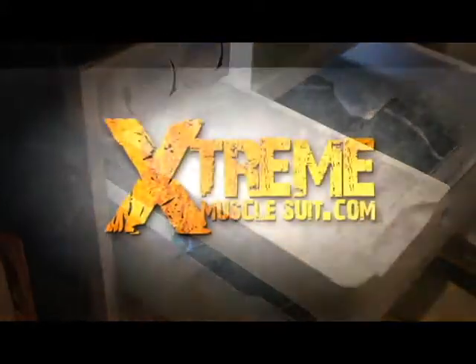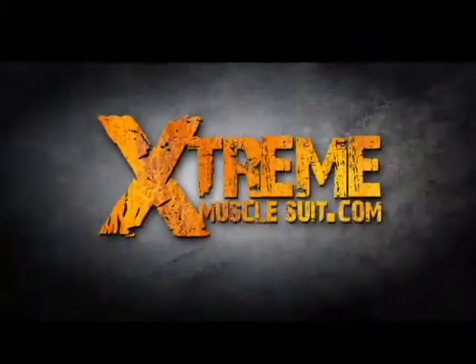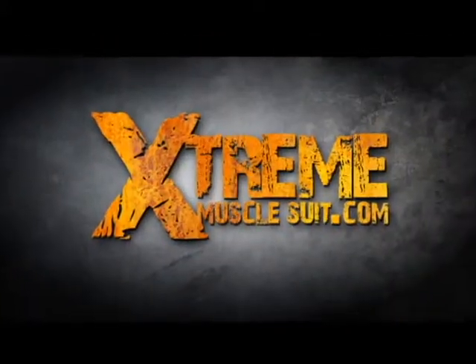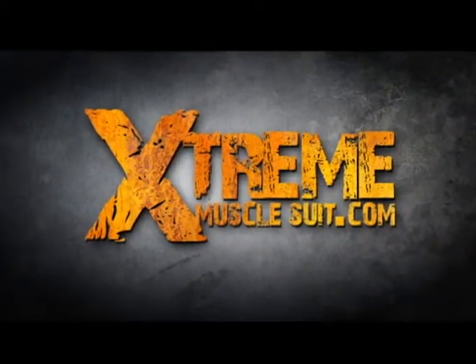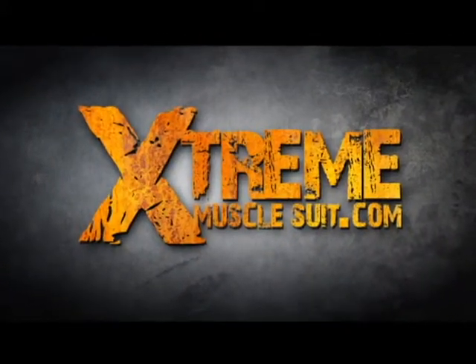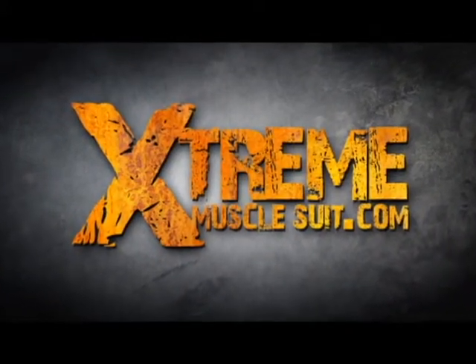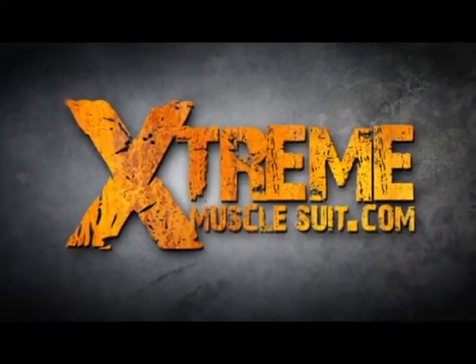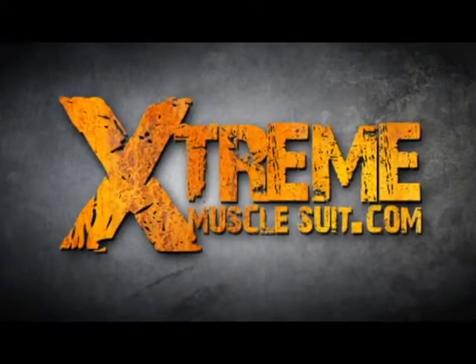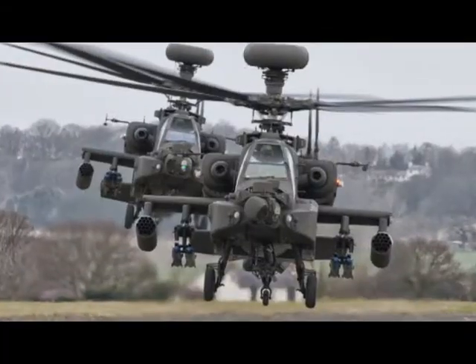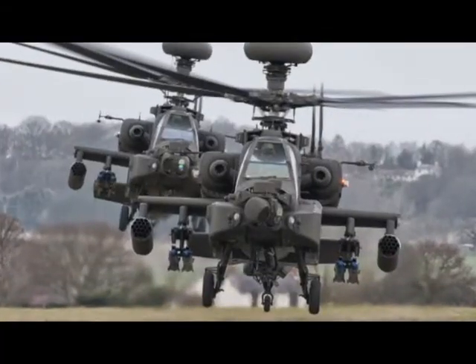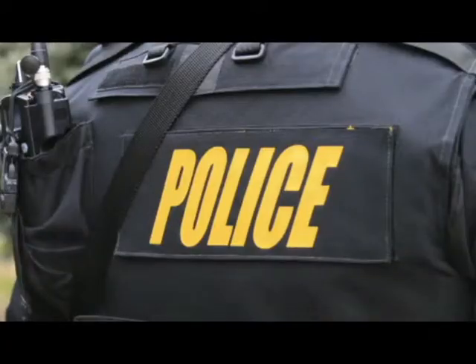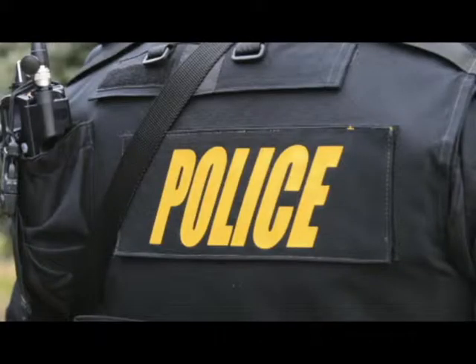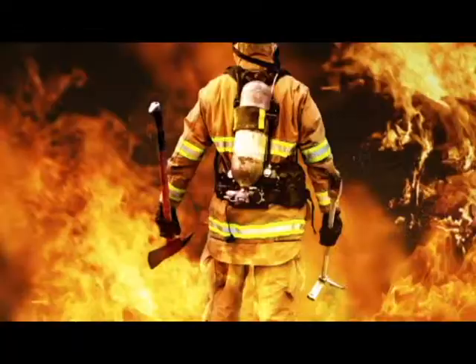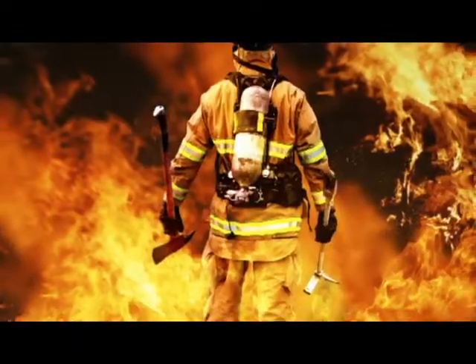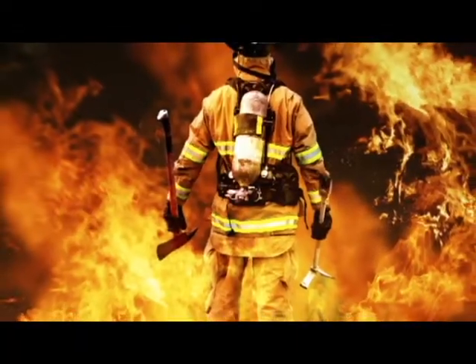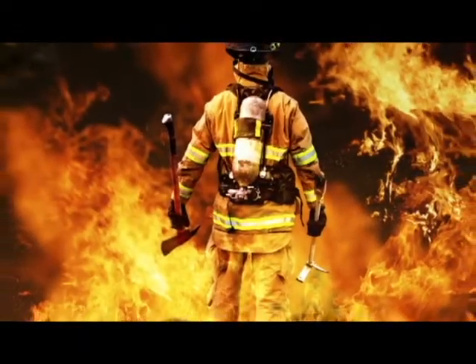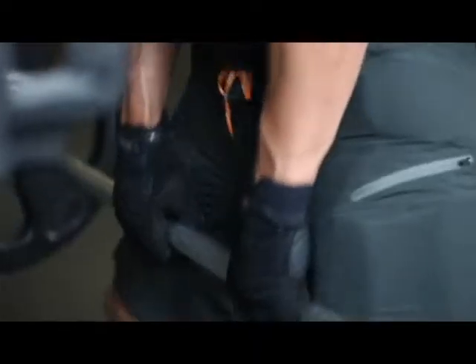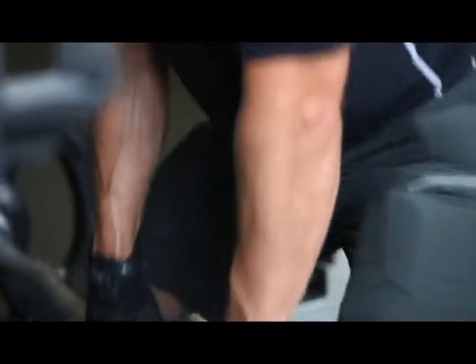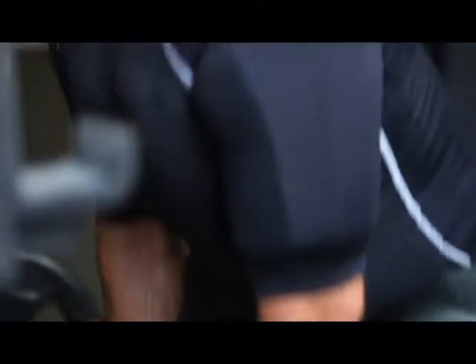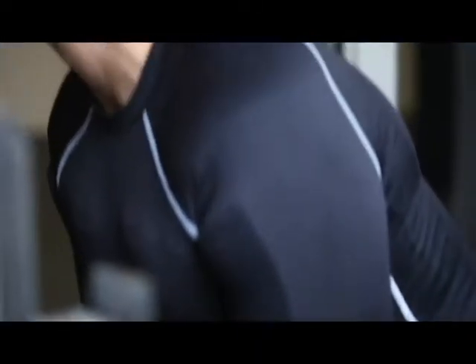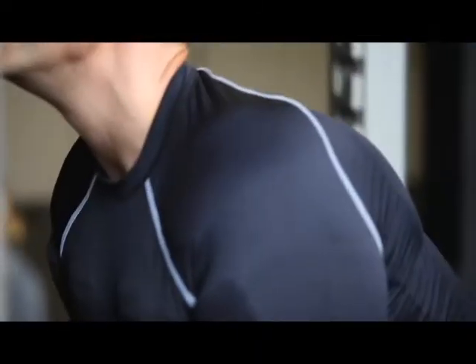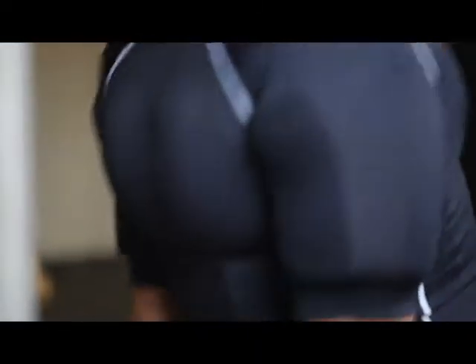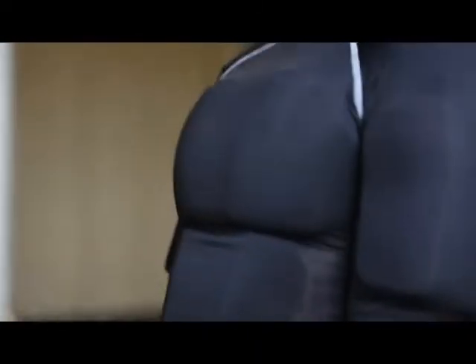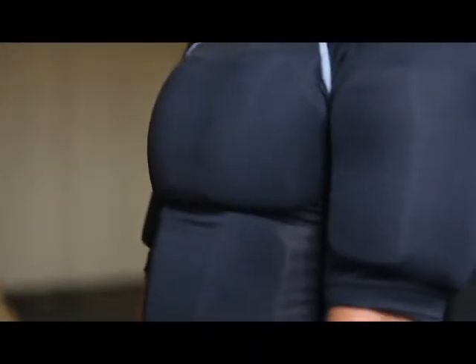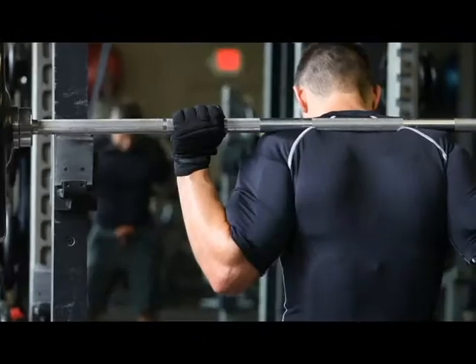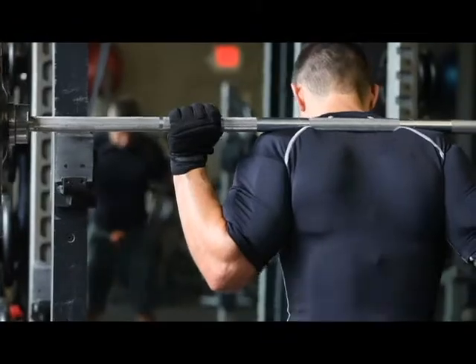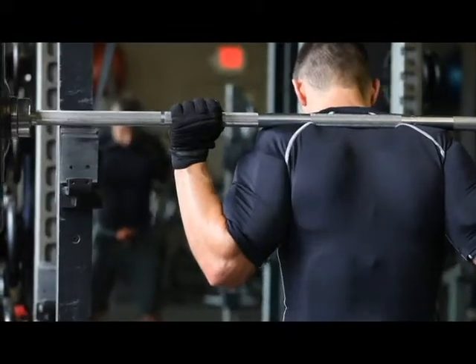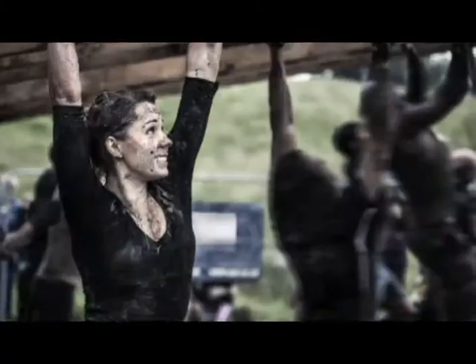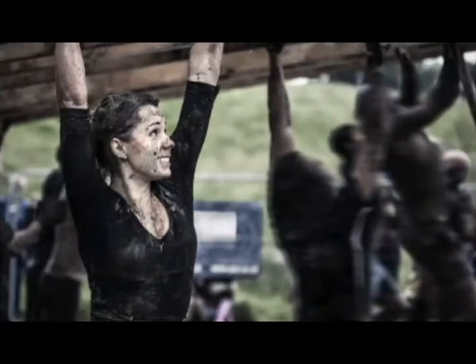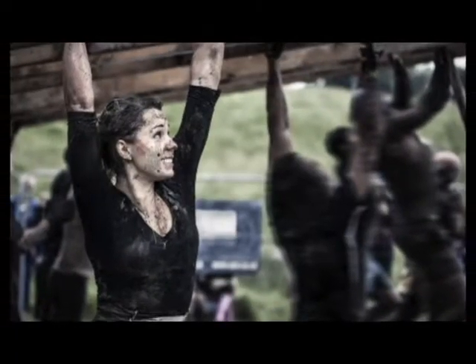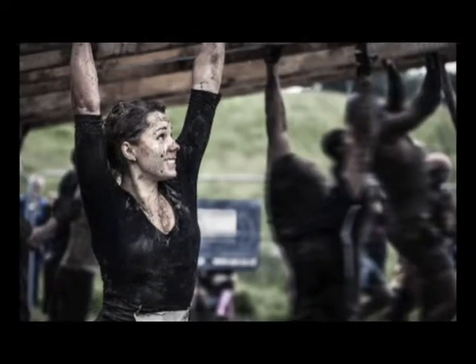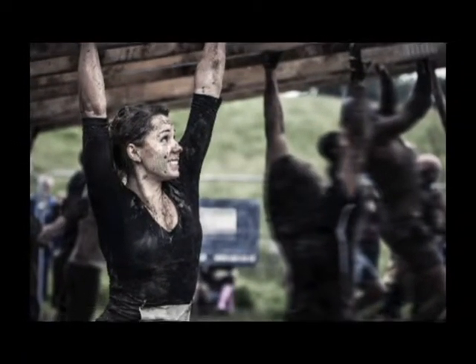Who uses Extreme Muscle Suit? Tactical athletes including military, police, SWAT, and firefighters. Any athlete that wants bigger, faster, and stronger muscles. The Extreme Muscle Suit will help you prepare for outdoor obstacle races.